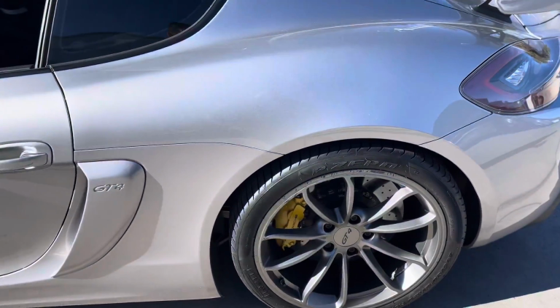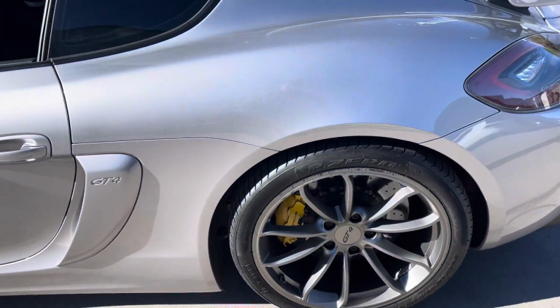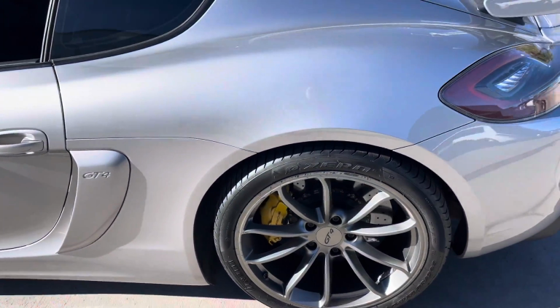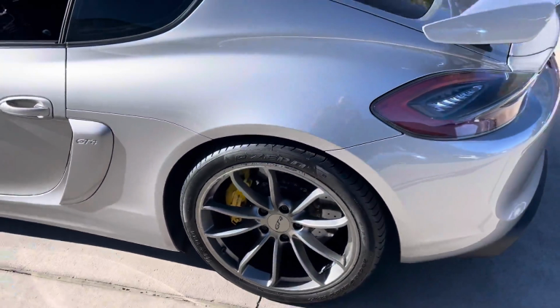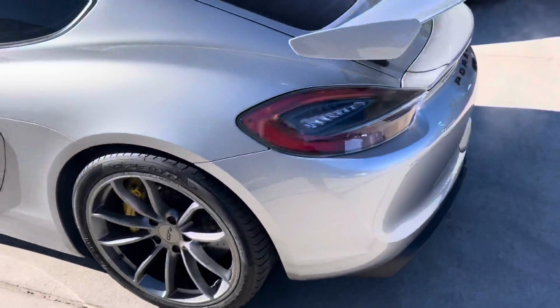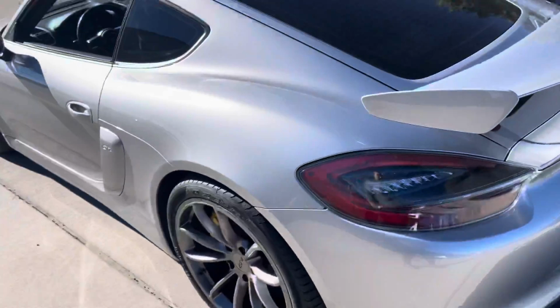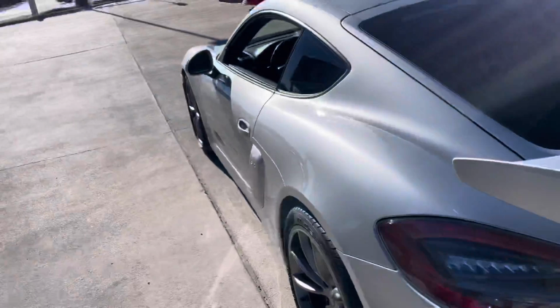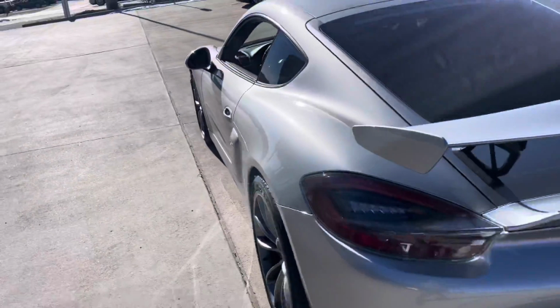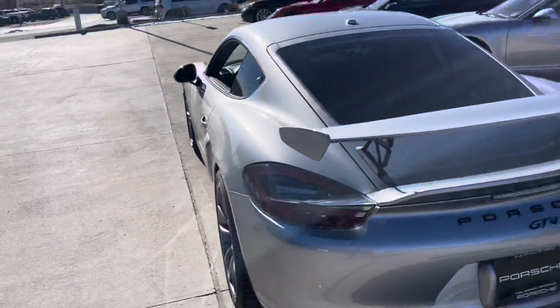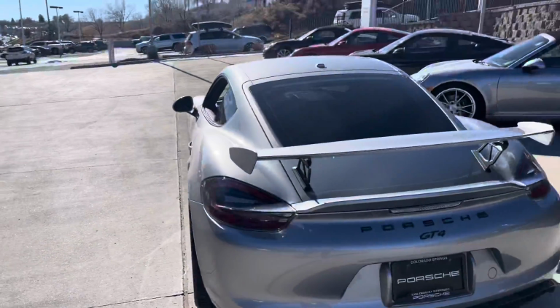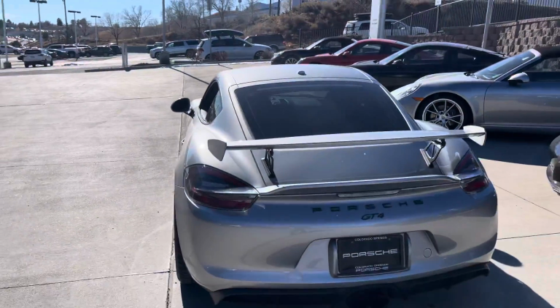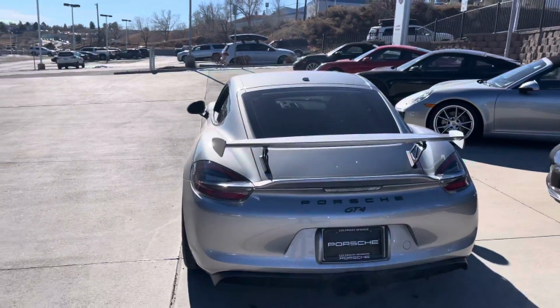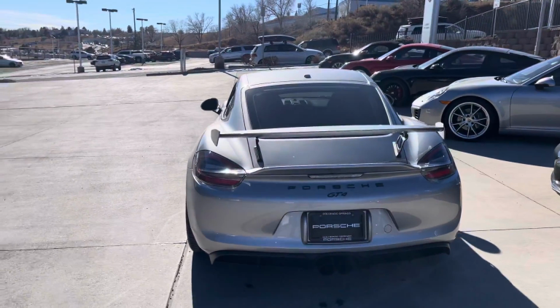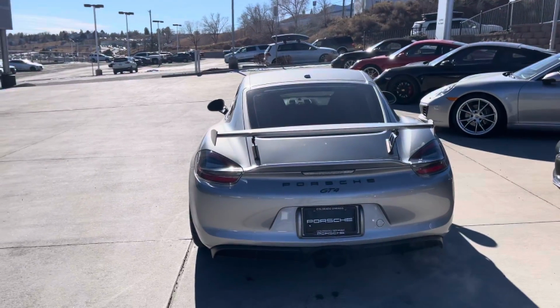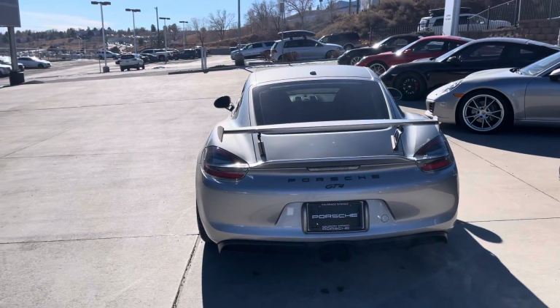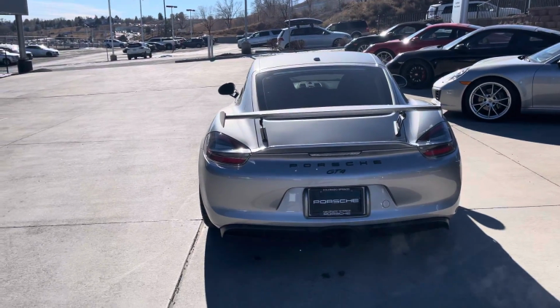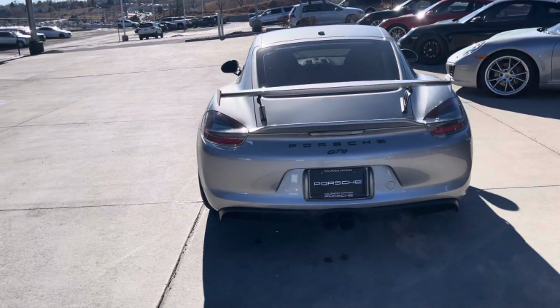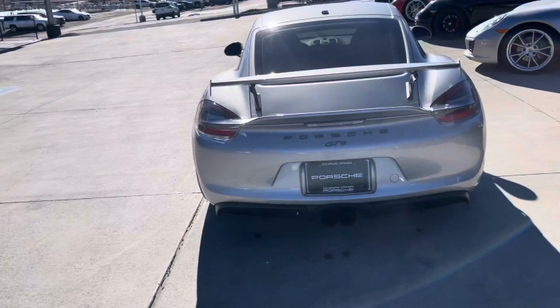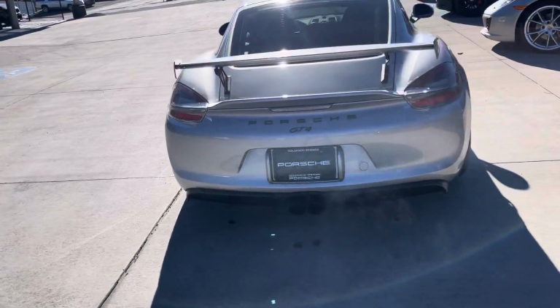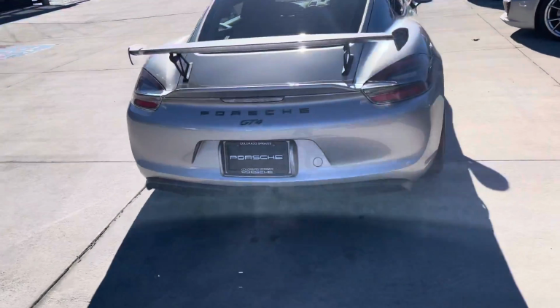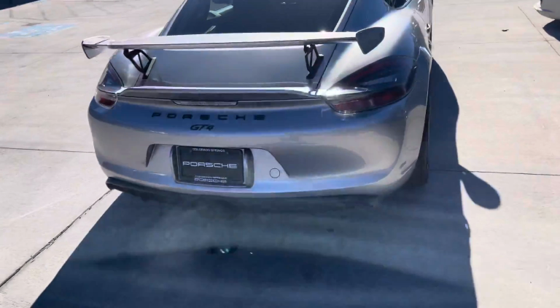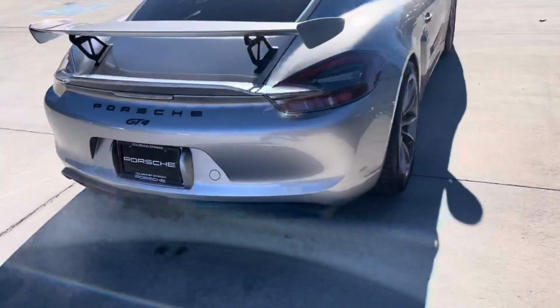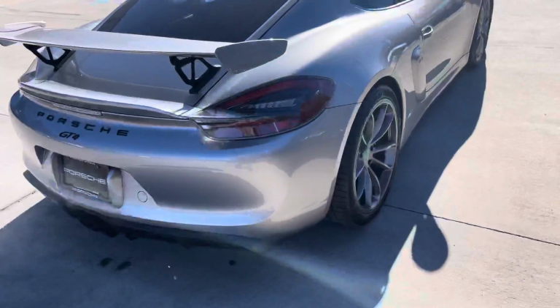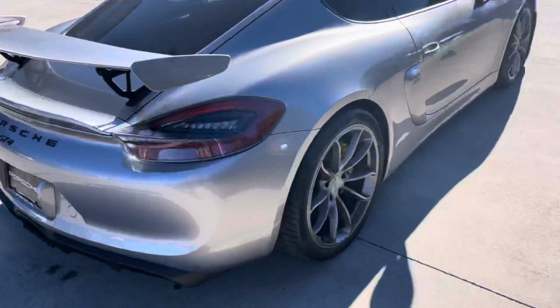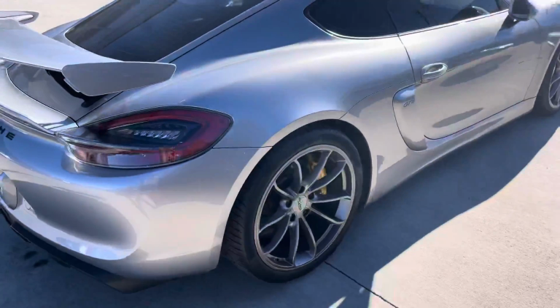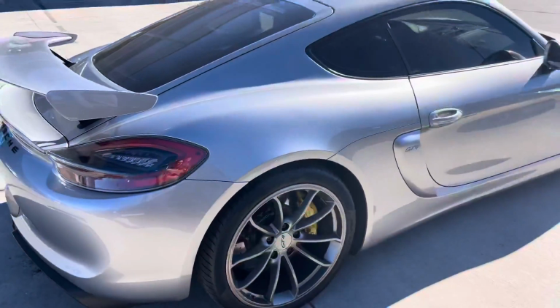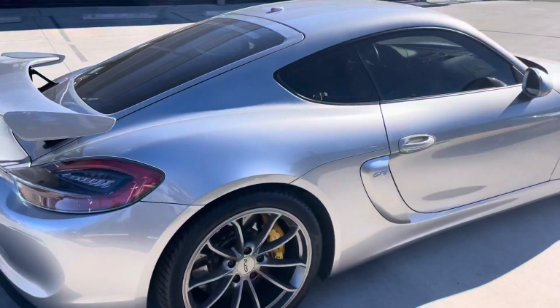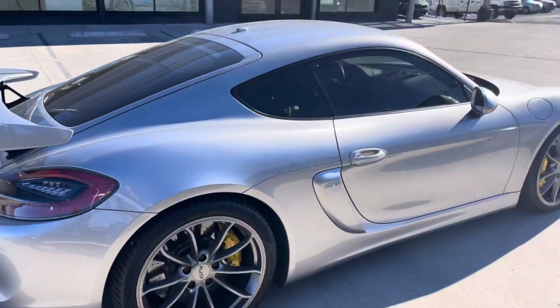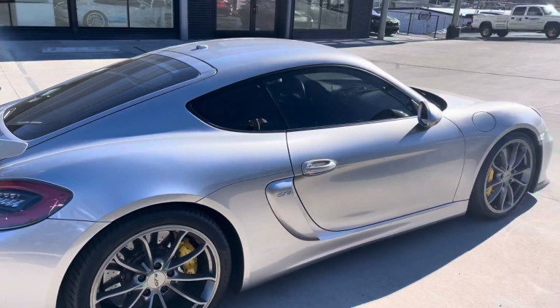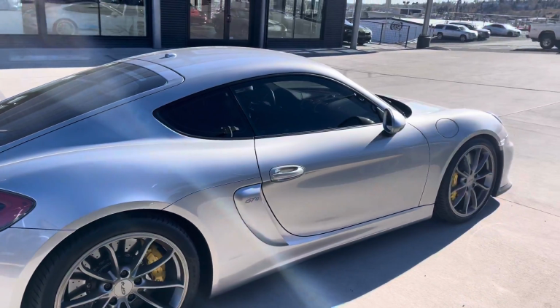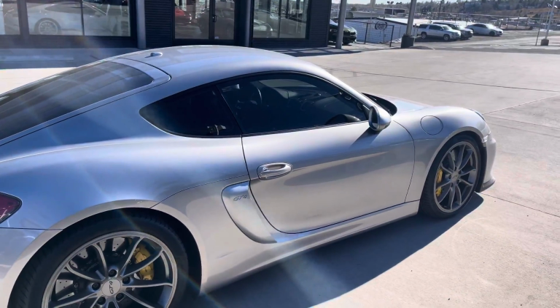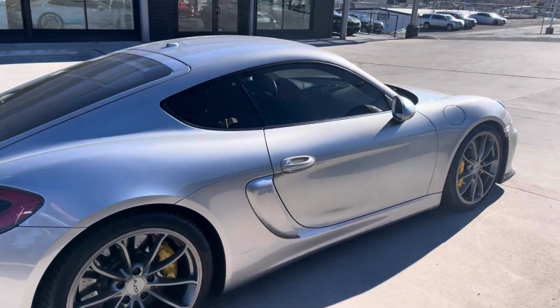I think this car was used as a daily driver, so I'd love to see that — just how much fun it would be to drive to work in this thing every day. The side looks nice and clean. I don't see any door dings or anything like that.